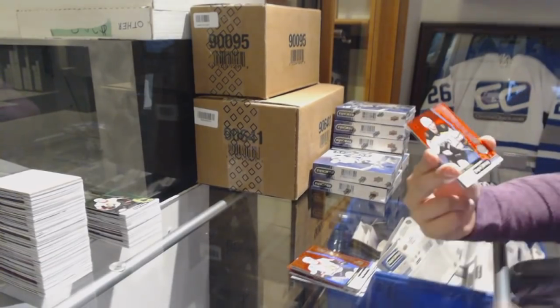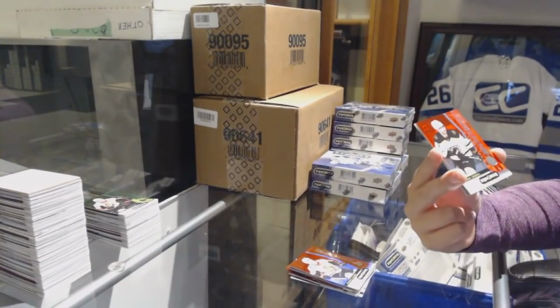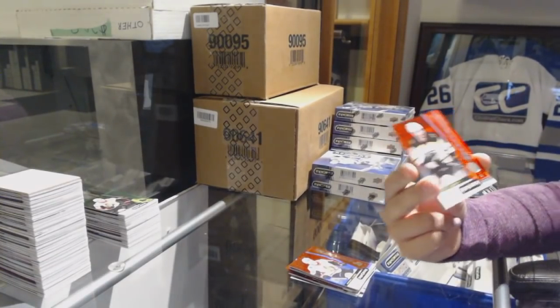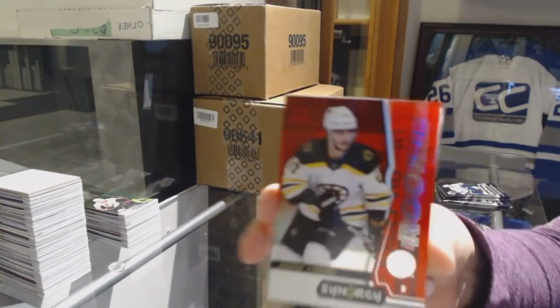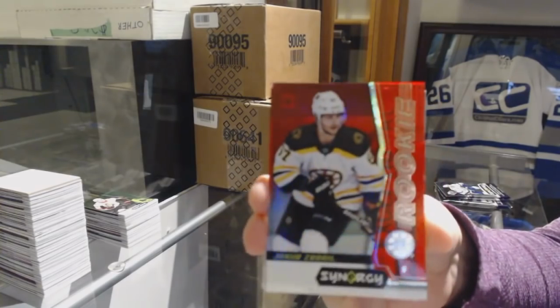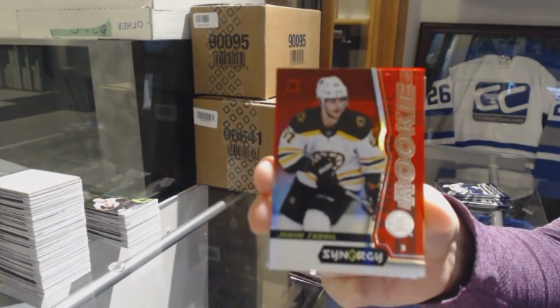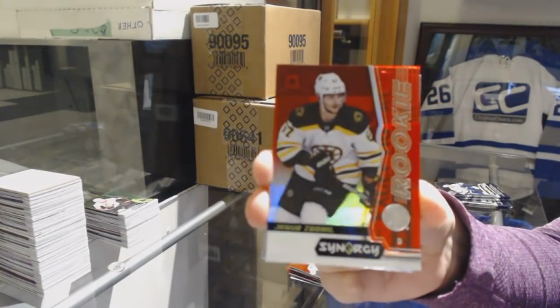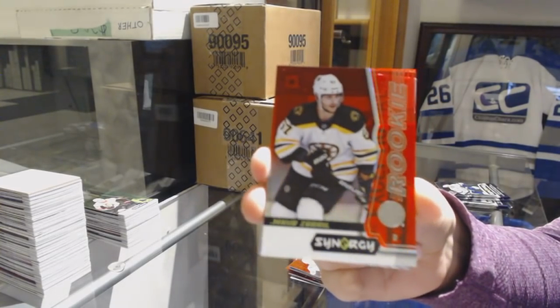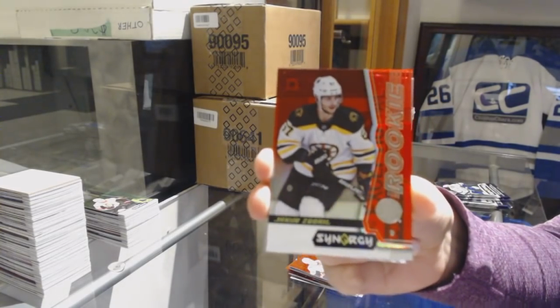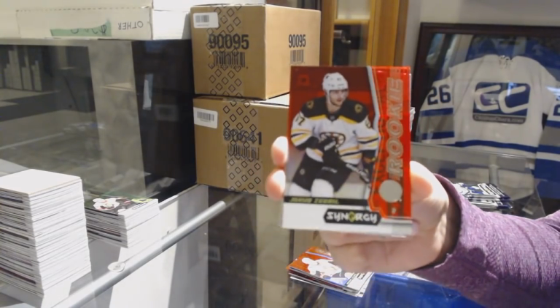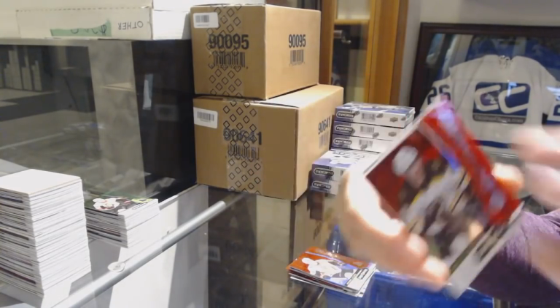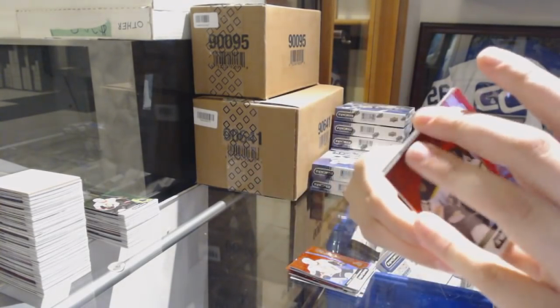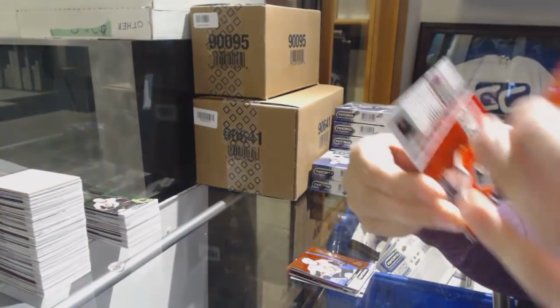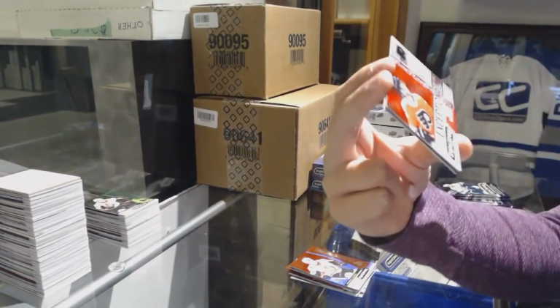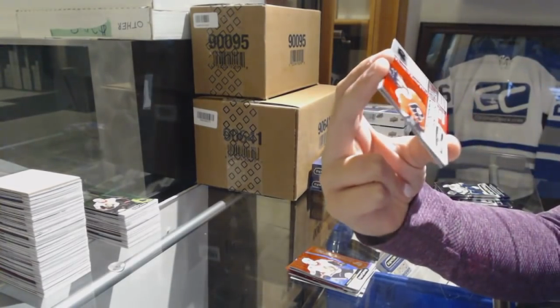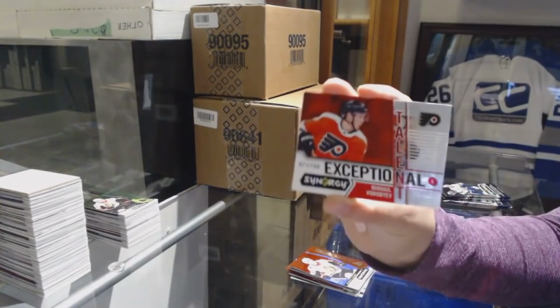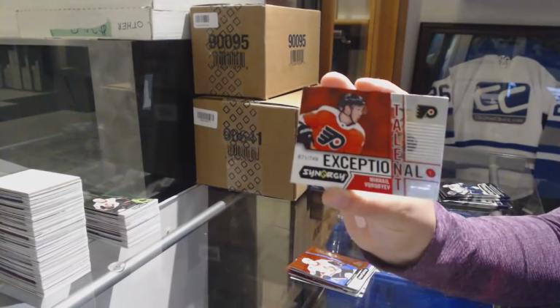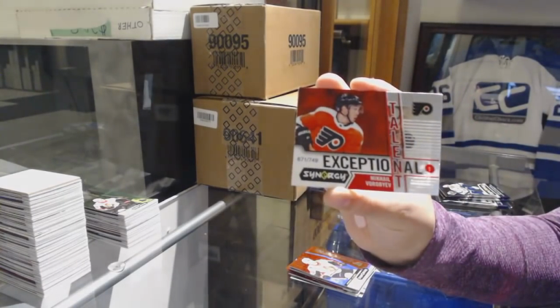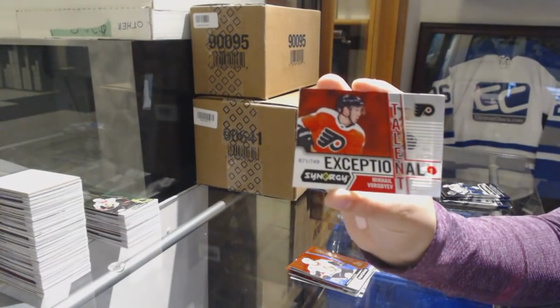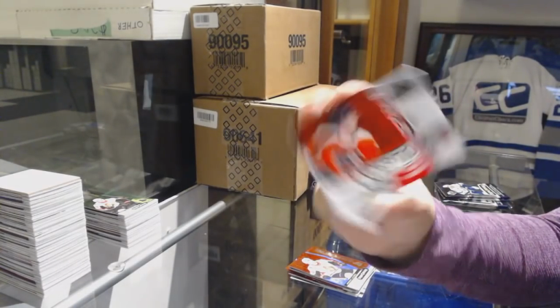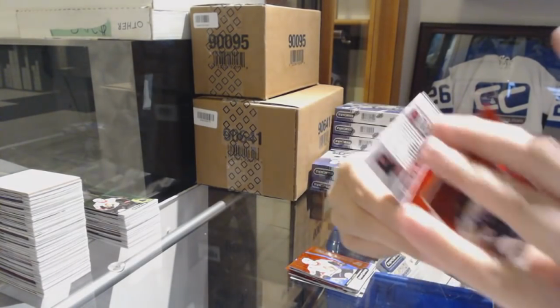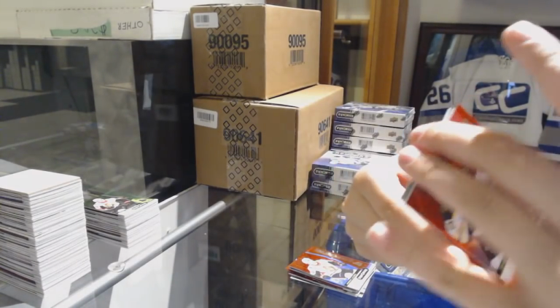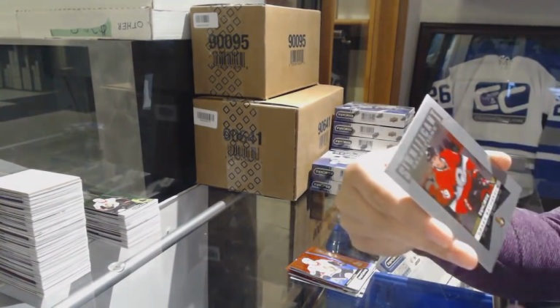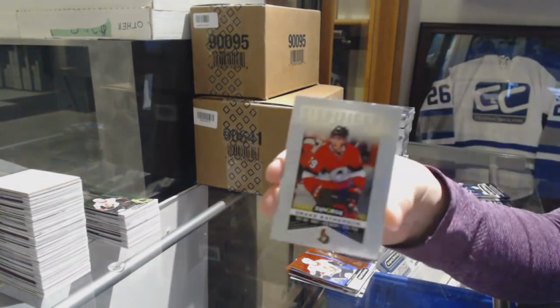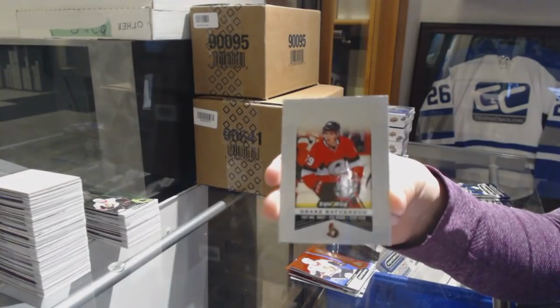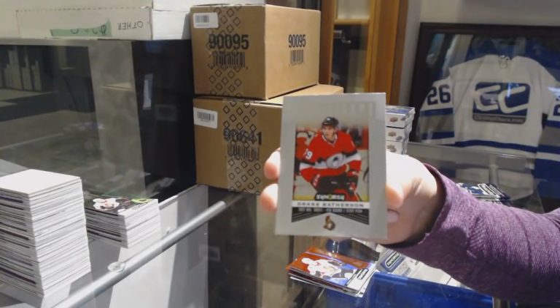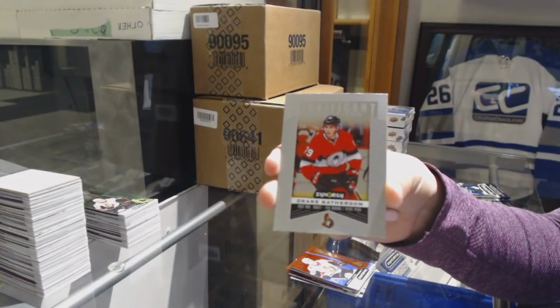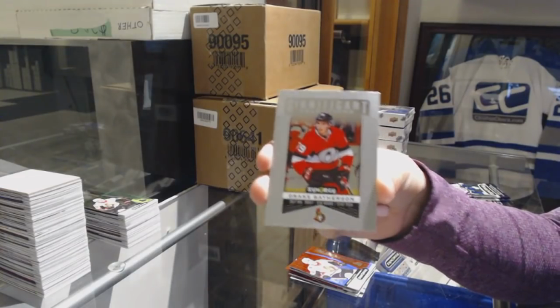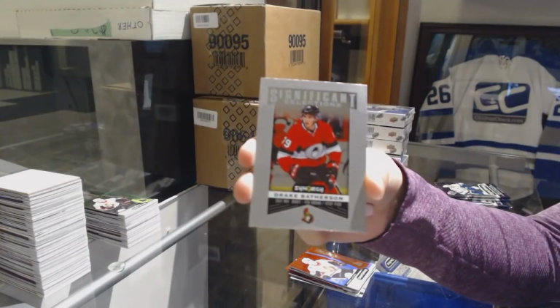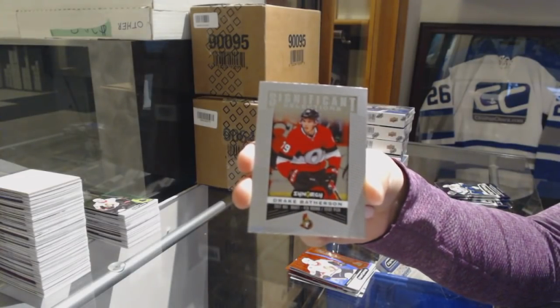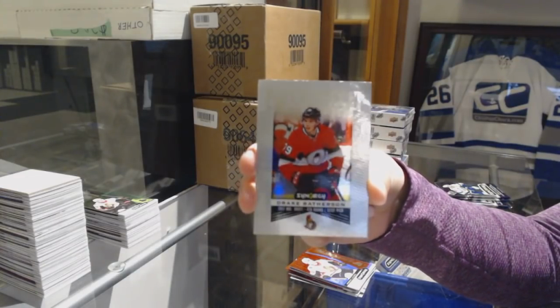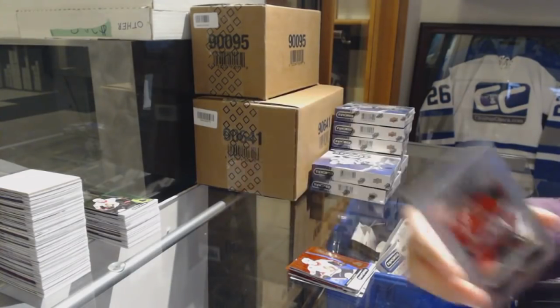We've got a Red Rookie of Jacob Zorbr— for the Boston Bruins. Exceptional Talent number to 749 for the Flyers, Mikael Borobyev. And Drake Batherson Significant Selections for the Ottawa Senators.